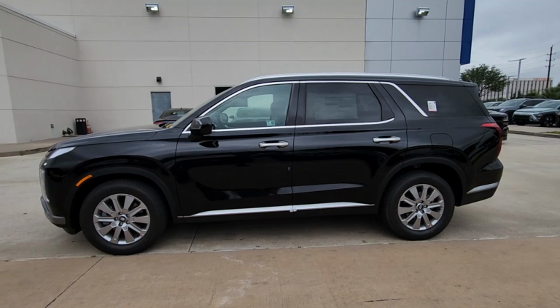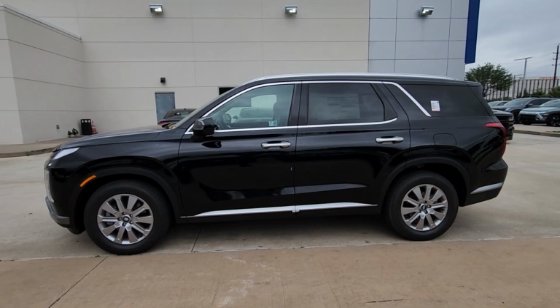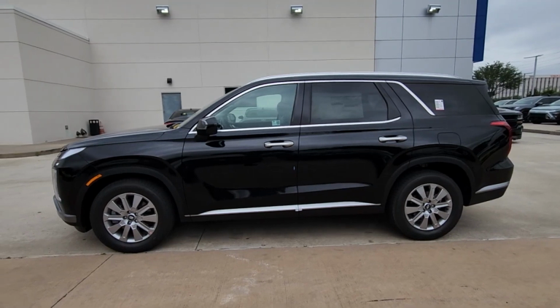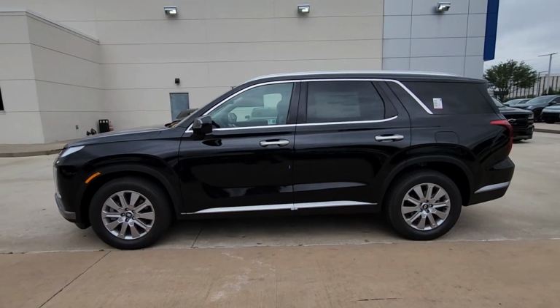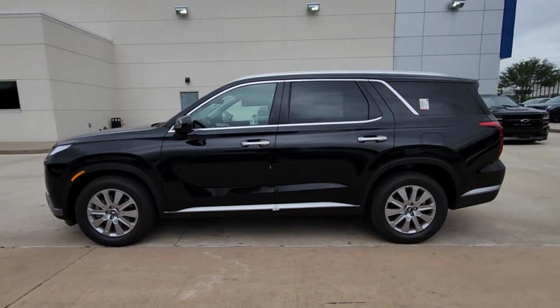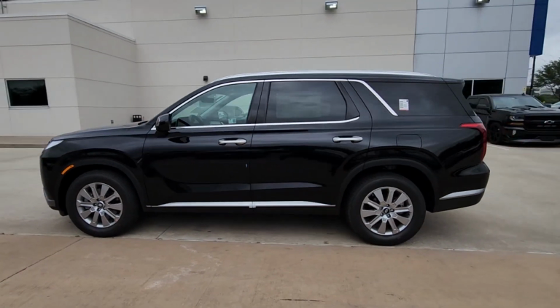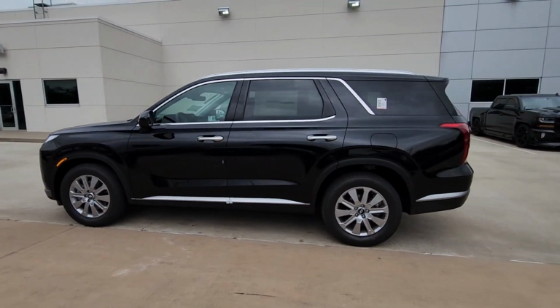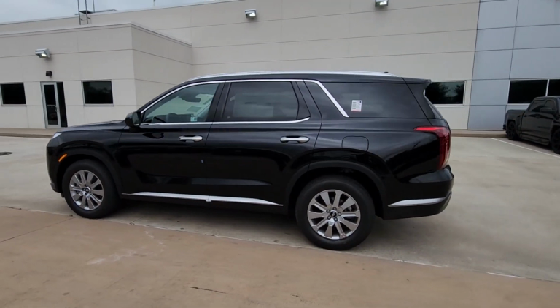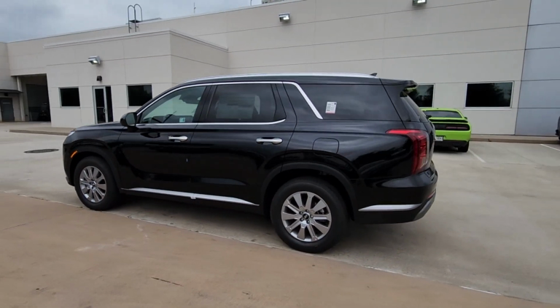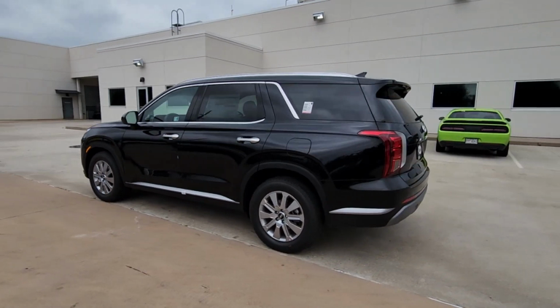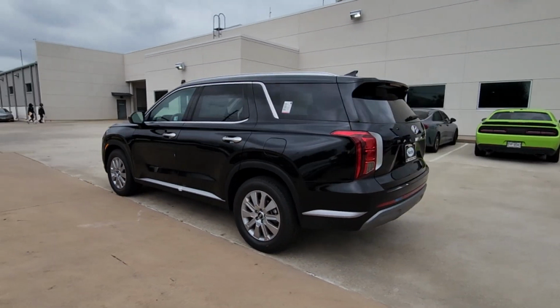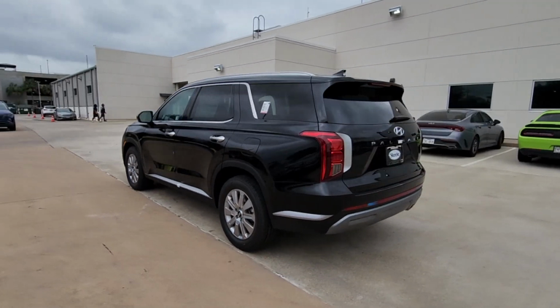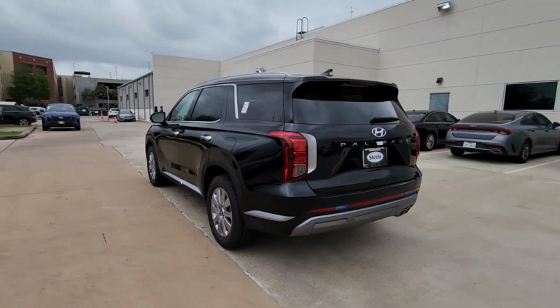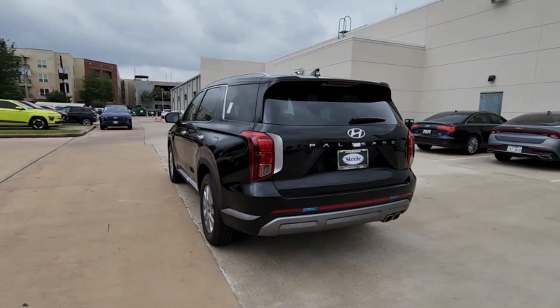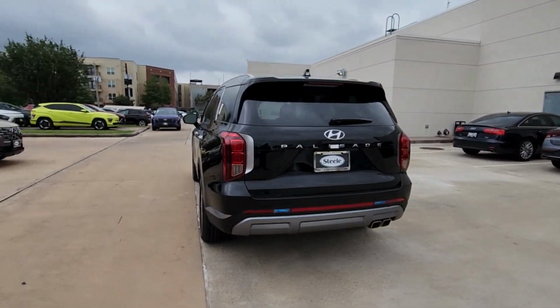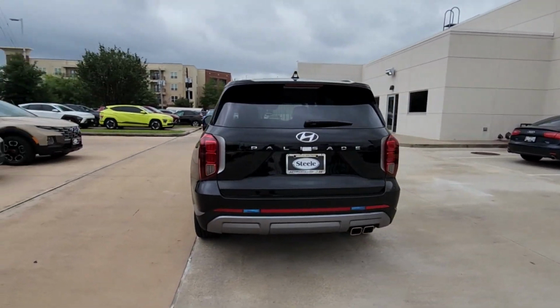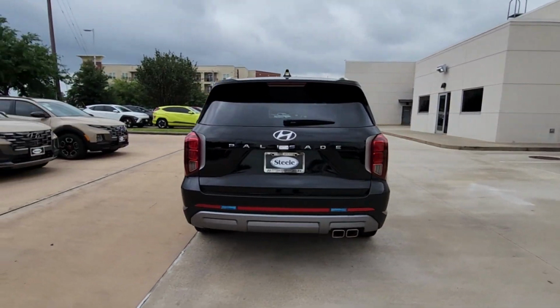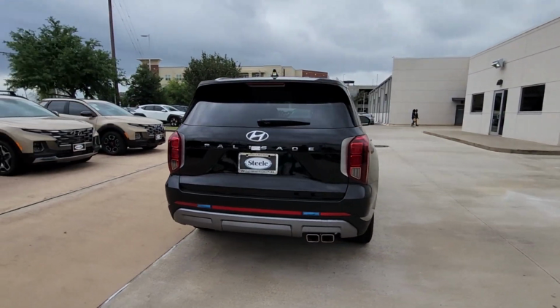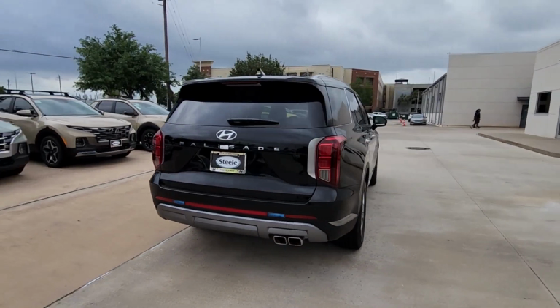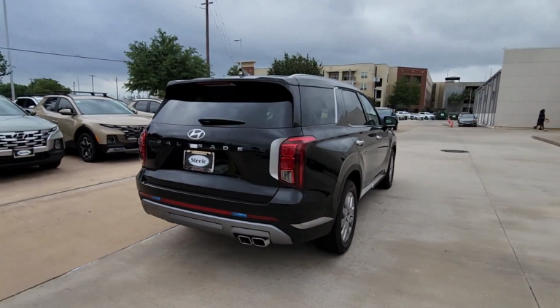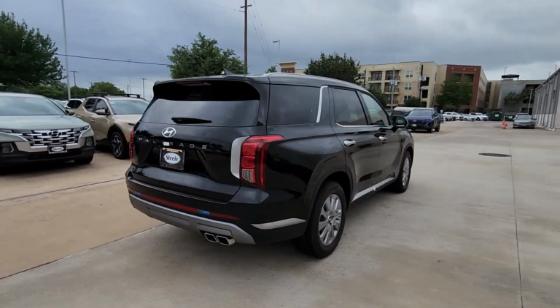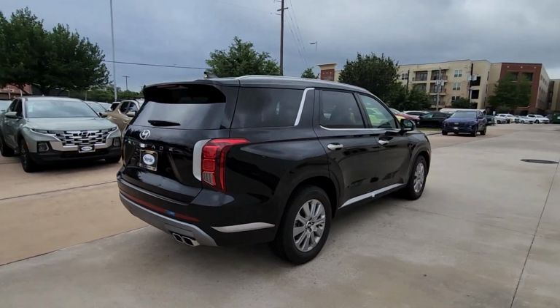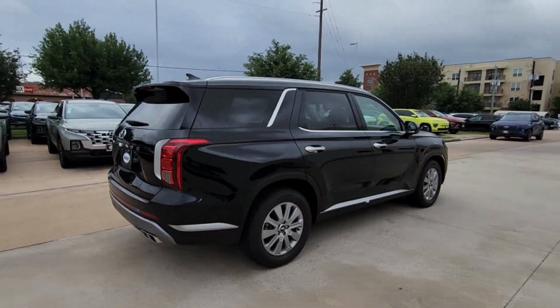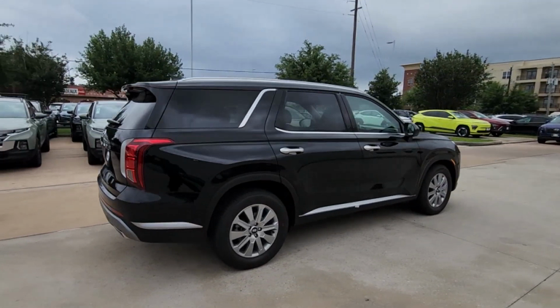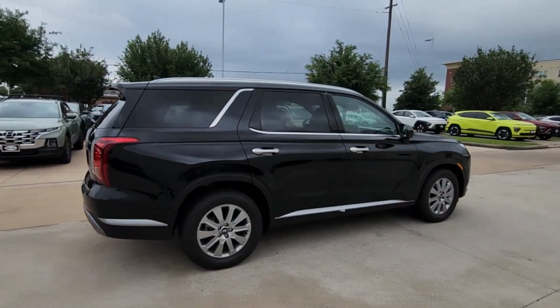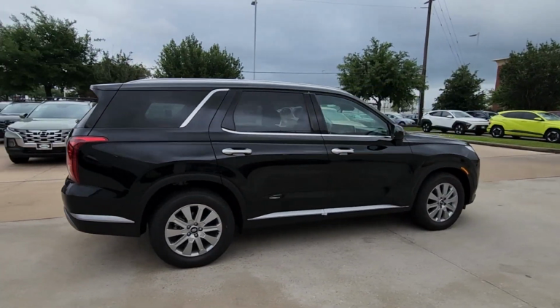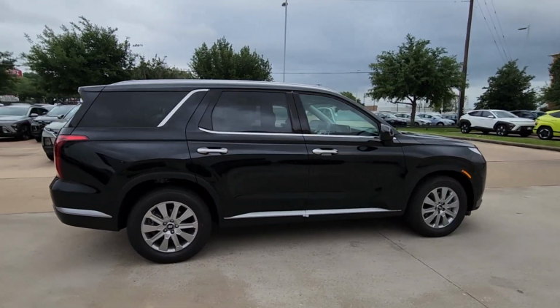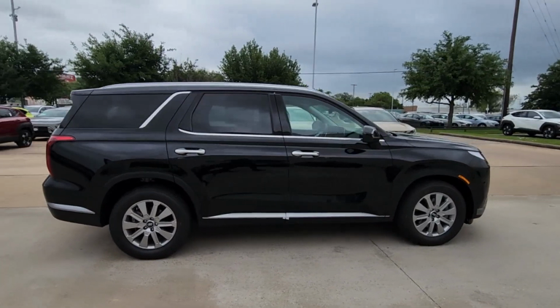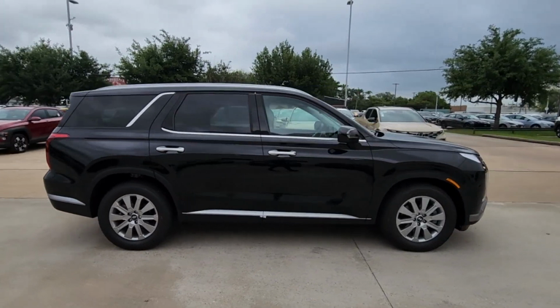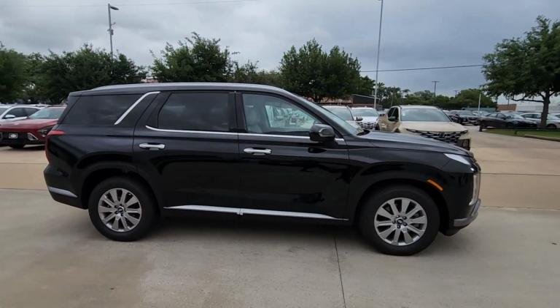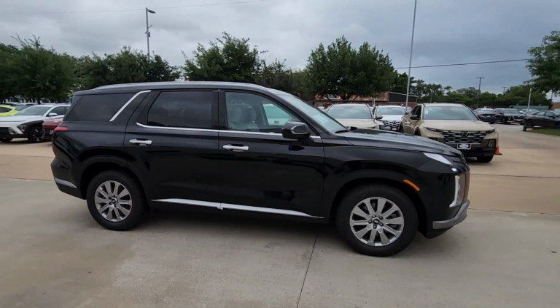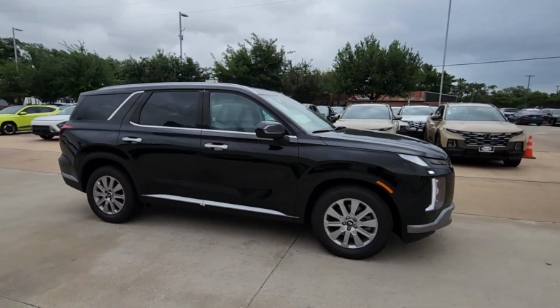Get acquainted with the 2024 Hyundai Palisade. Style, space, and performance are yours in this well-equipped Palisade. With a smooth V6, premium interior, and ample cargo area,